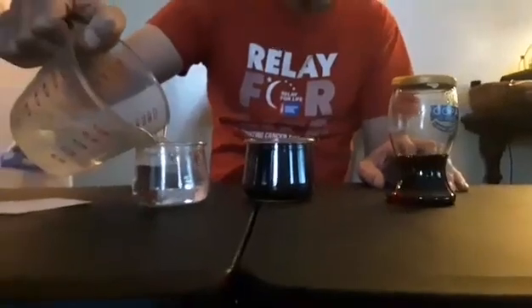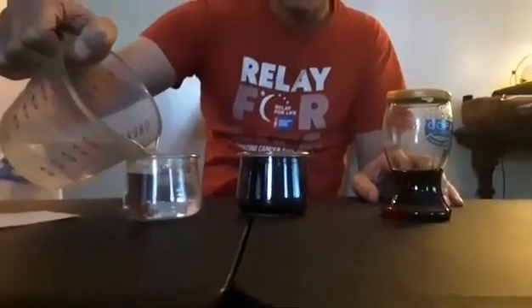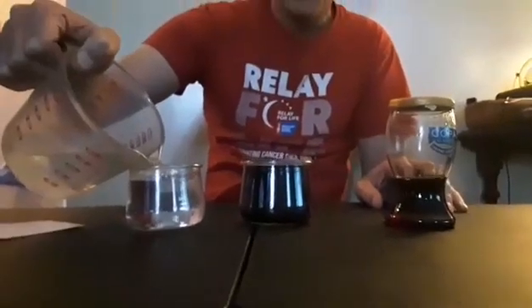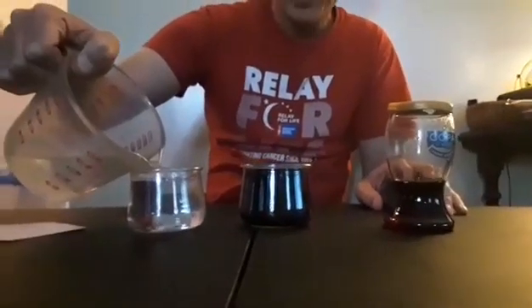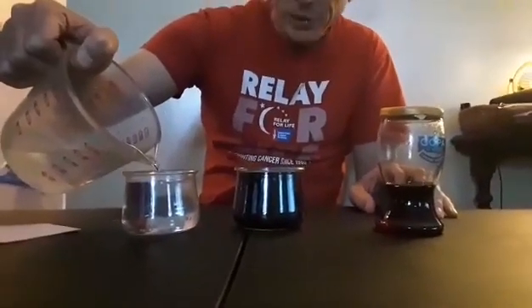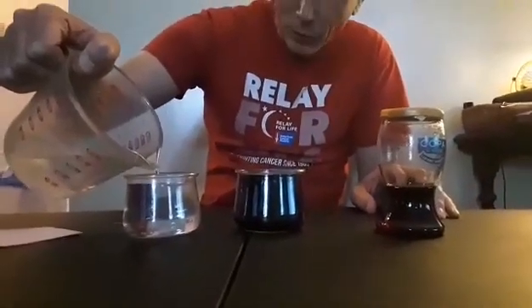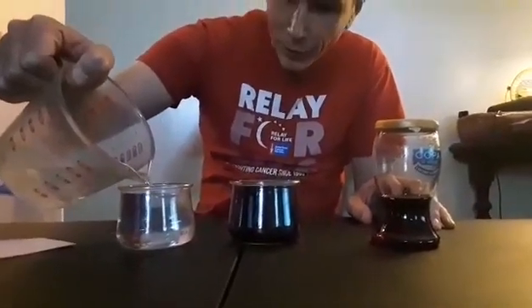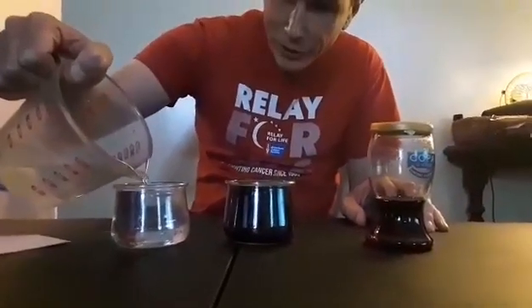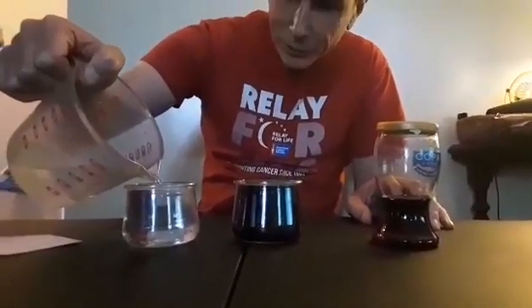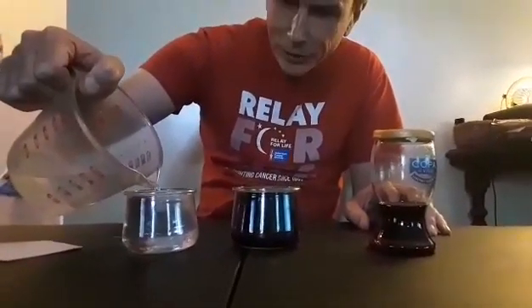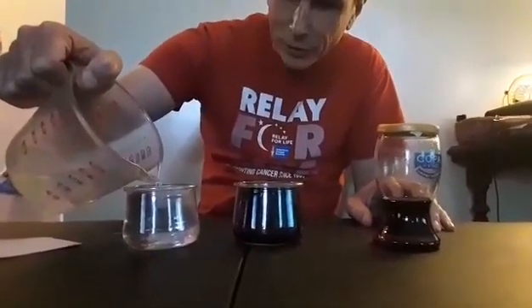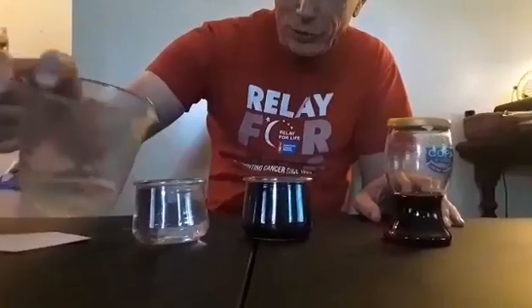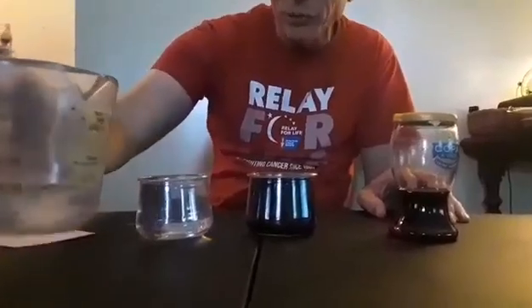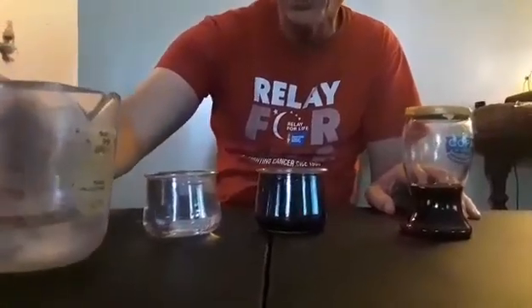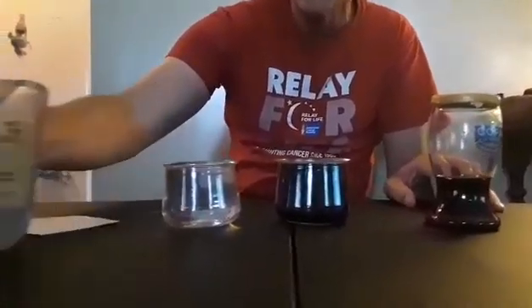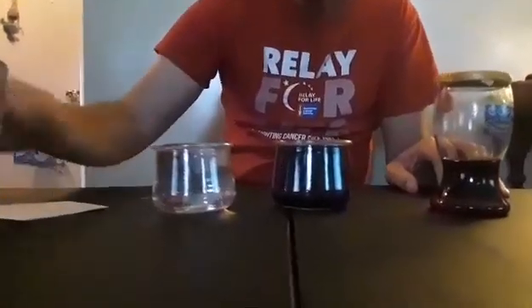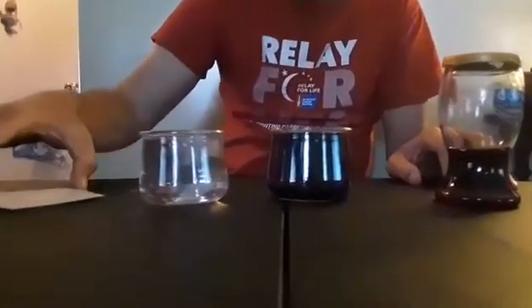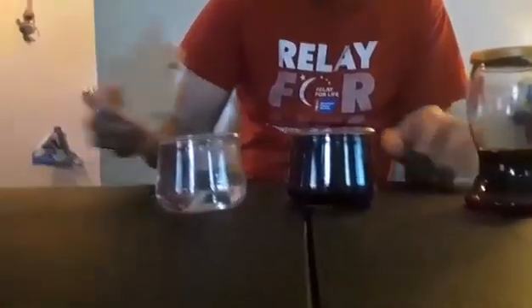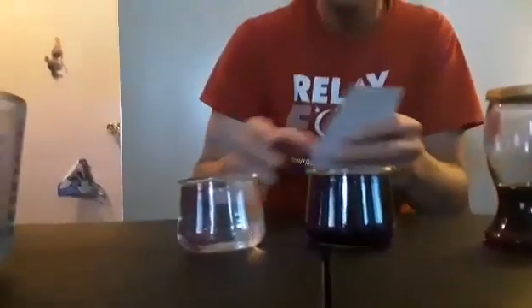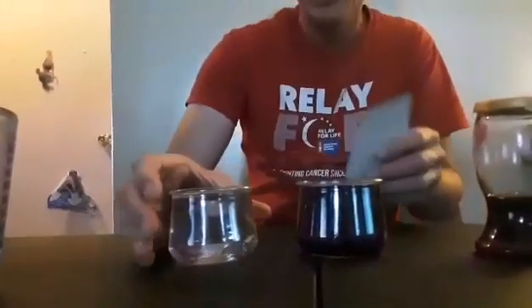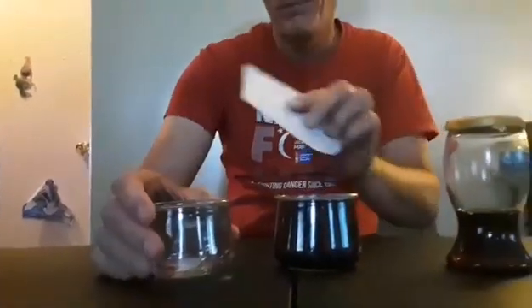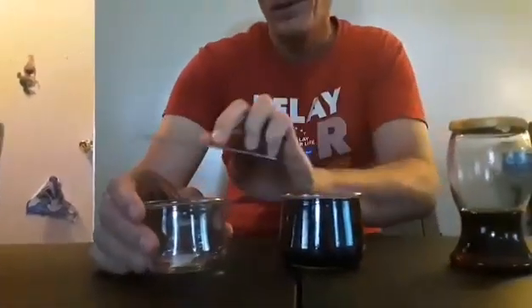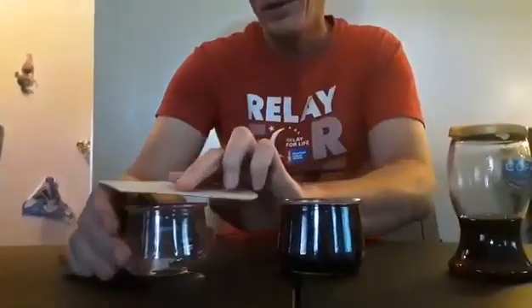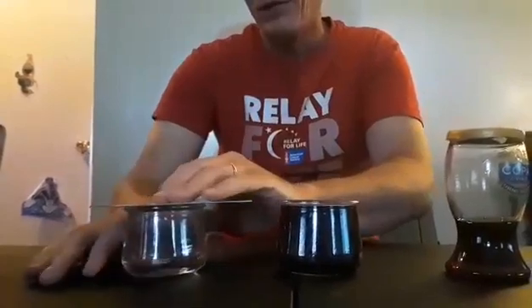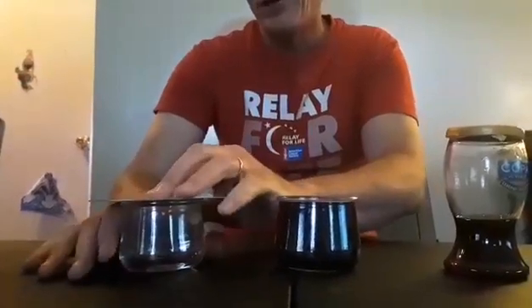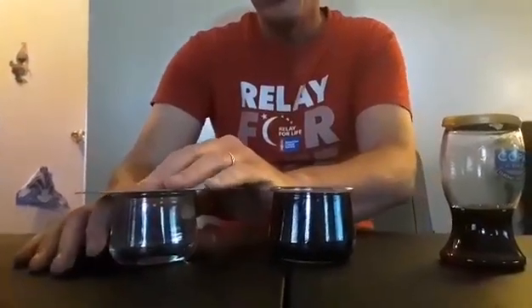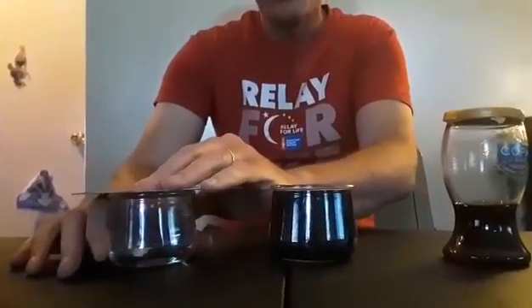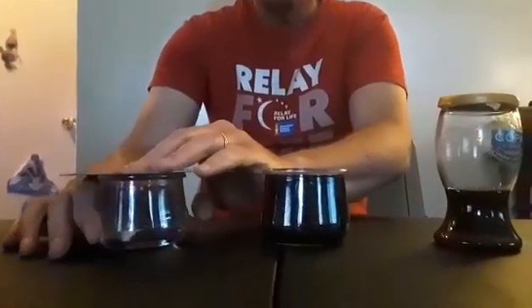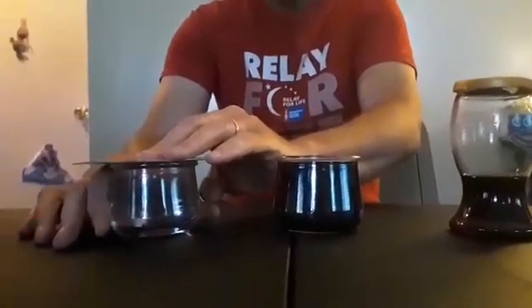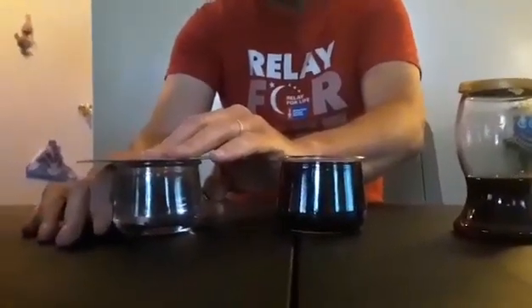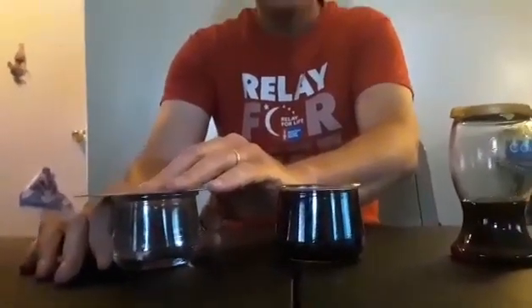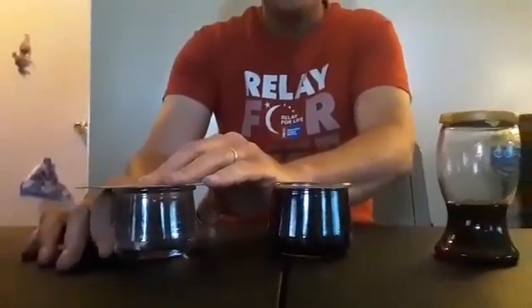So we're going to fill two glasses. It'll work with regular-sized glasses but it takes a little bit longer, so that's why I'm using the smaller ones. We'll also need a divider to go over top.